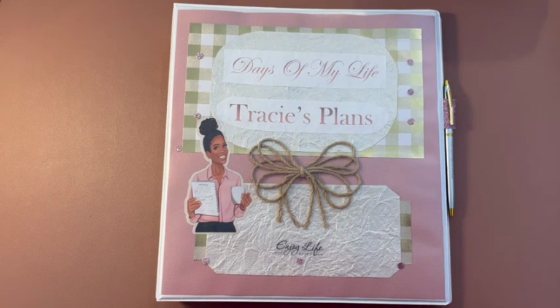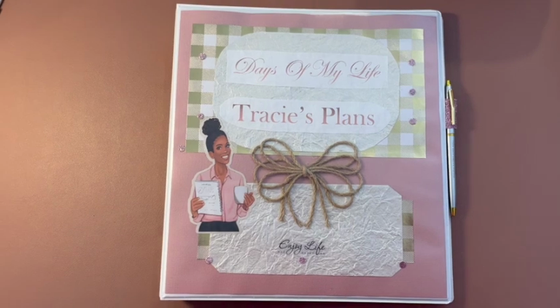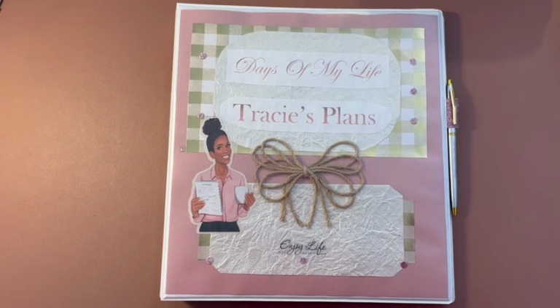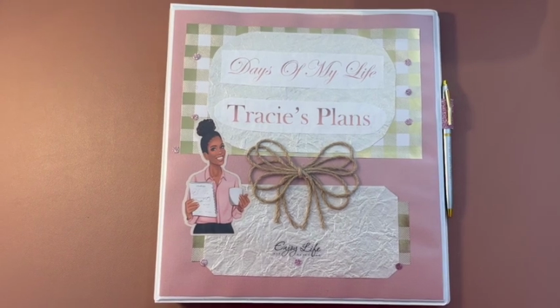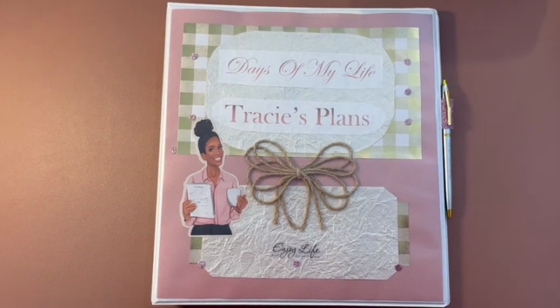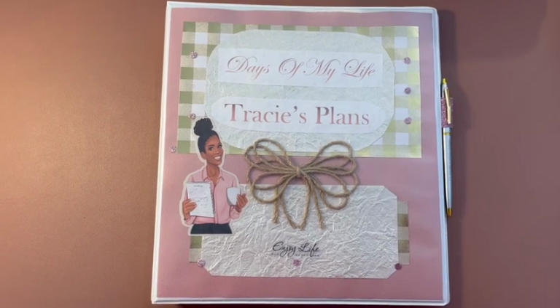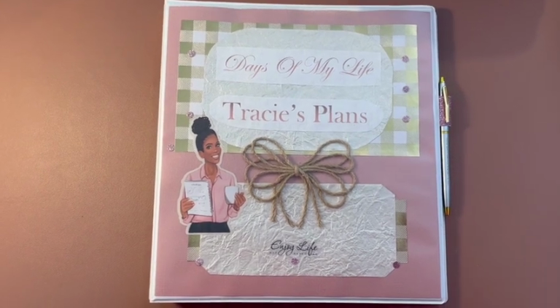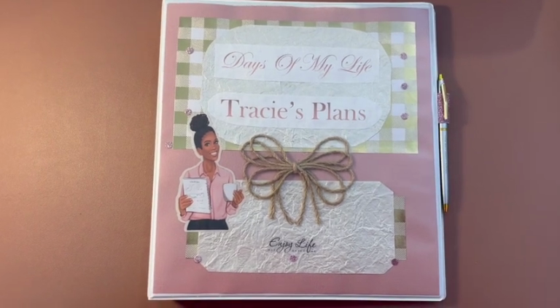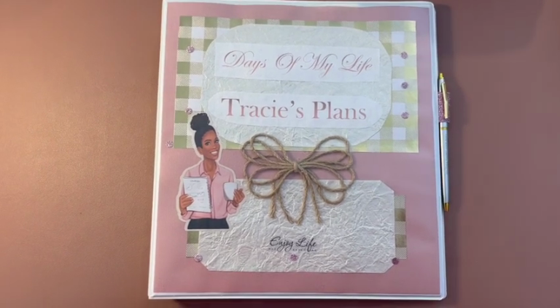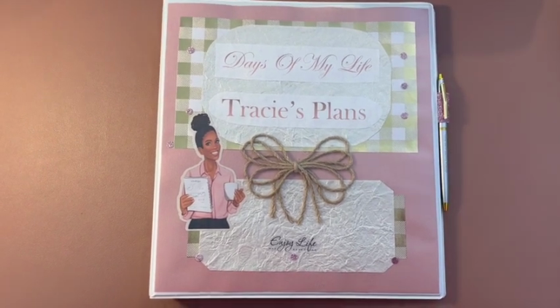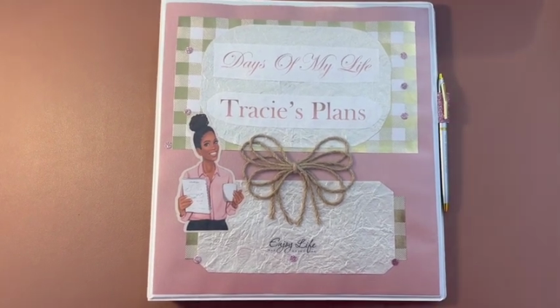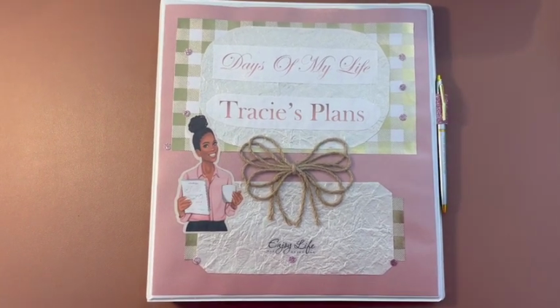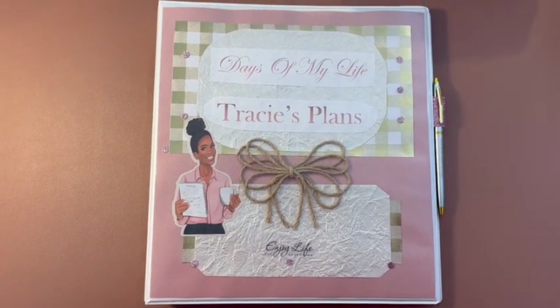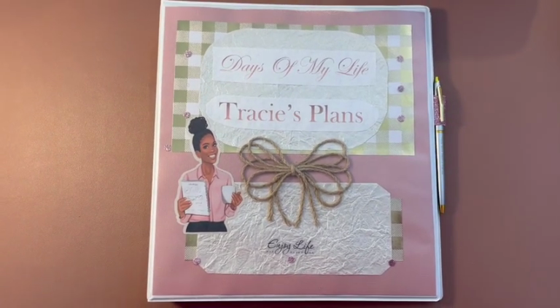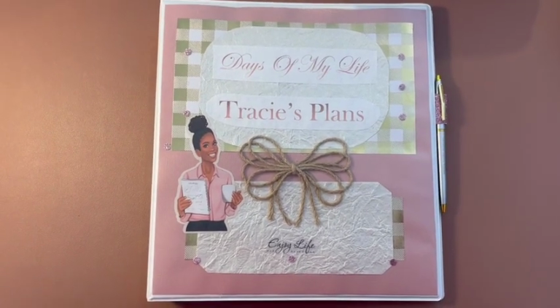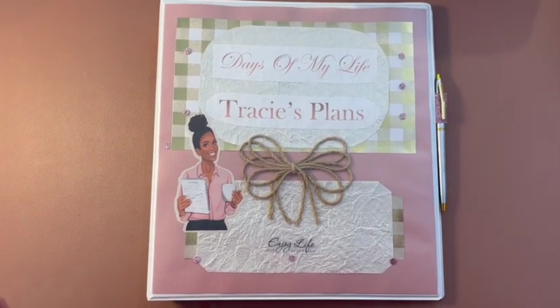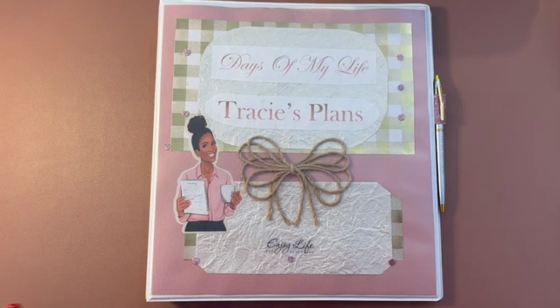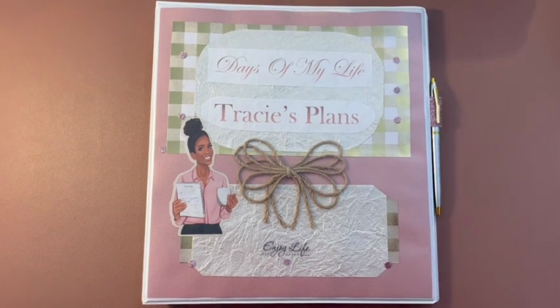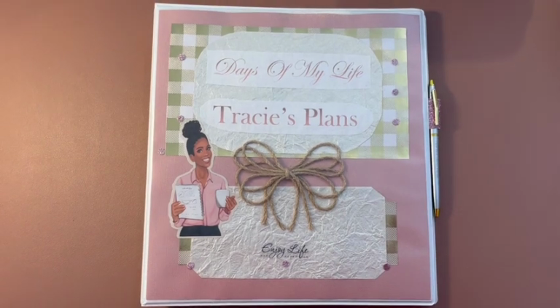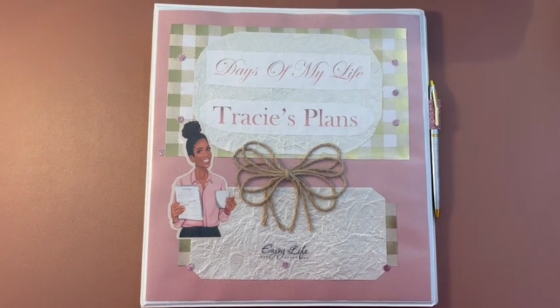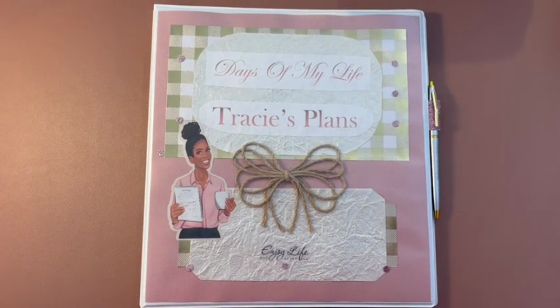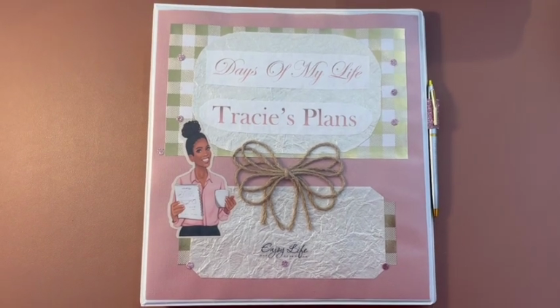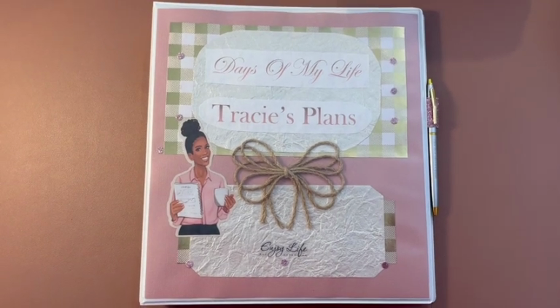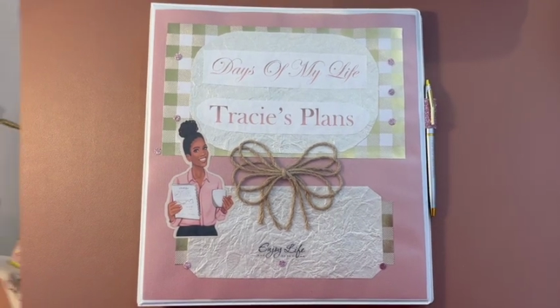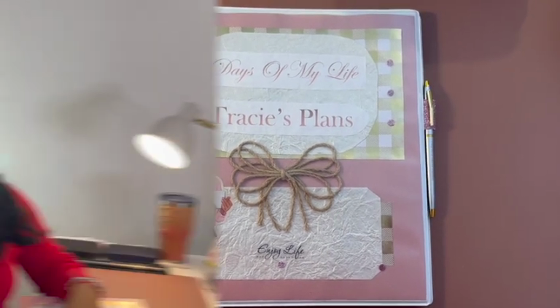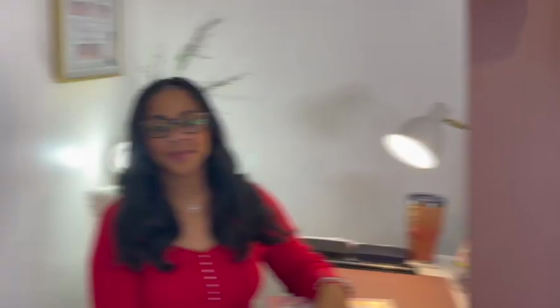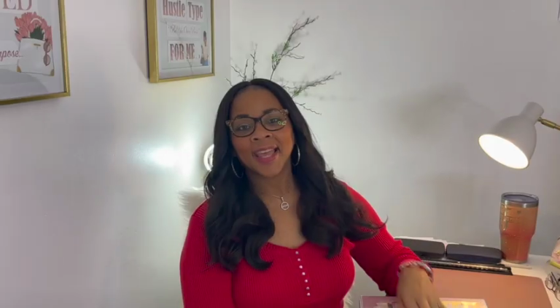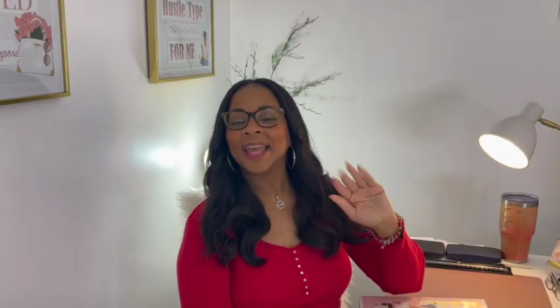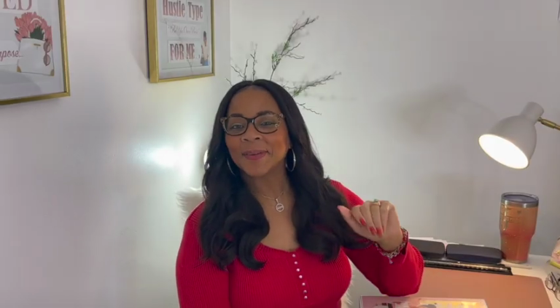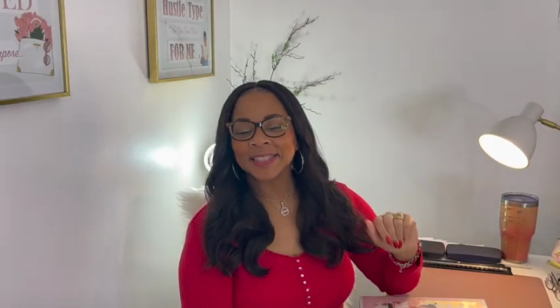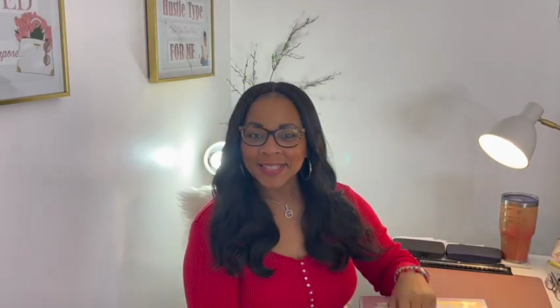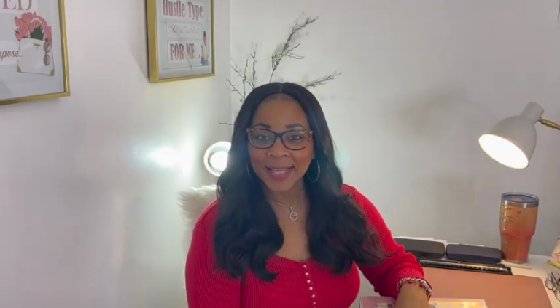Hey sis, you're a little late getting your planner together for 2023? It's okay, it's still the beginning of January. I got you covered. Hey guys, welcome back to Tracy's Place.